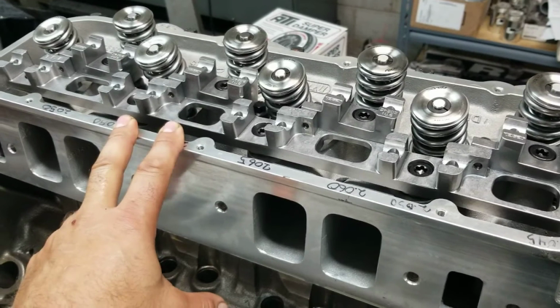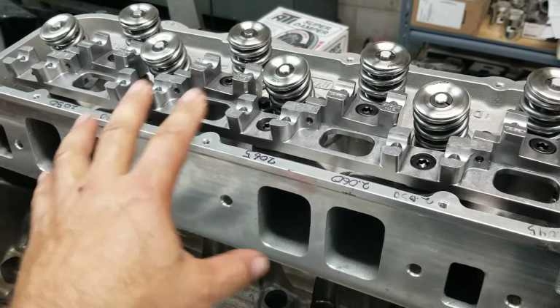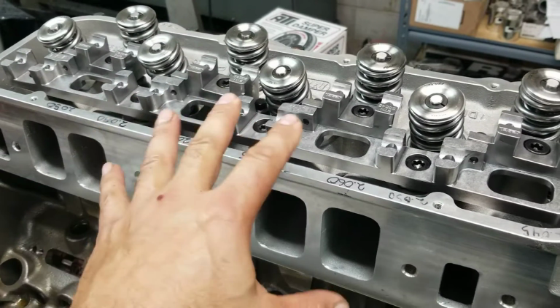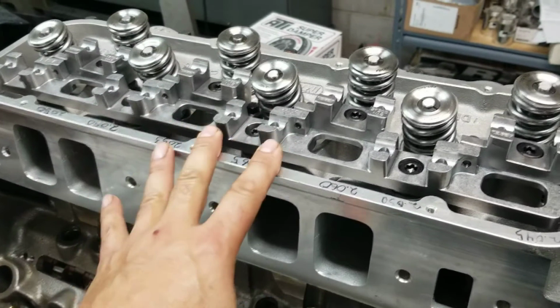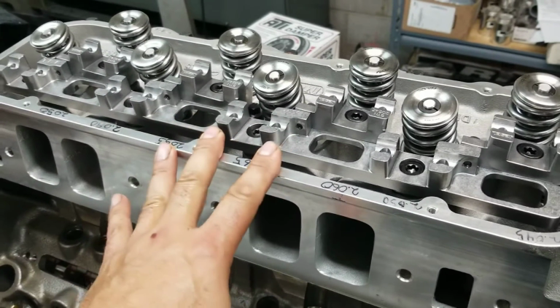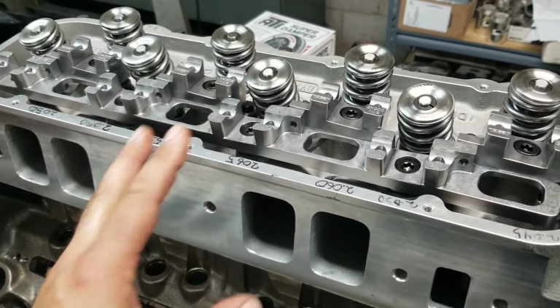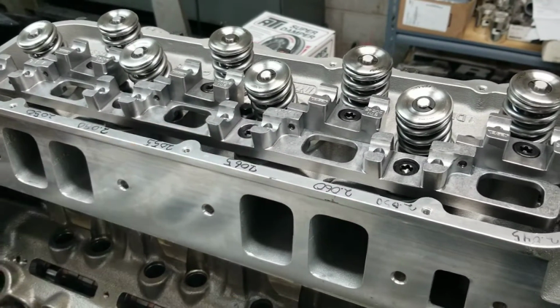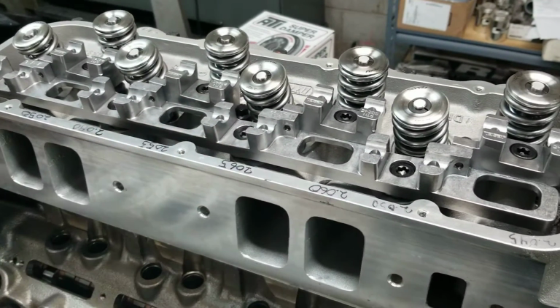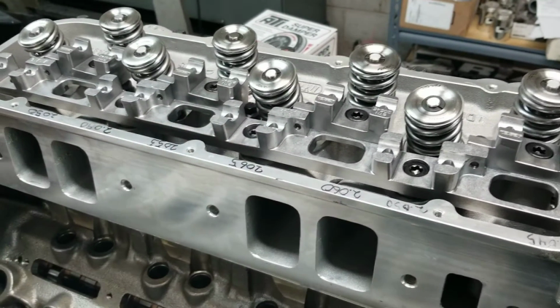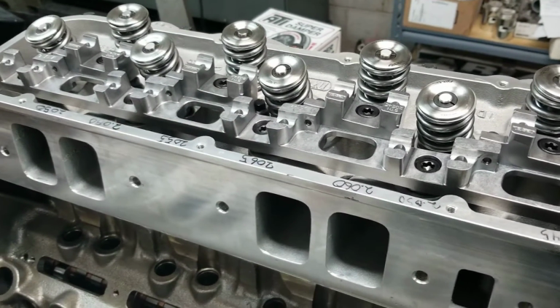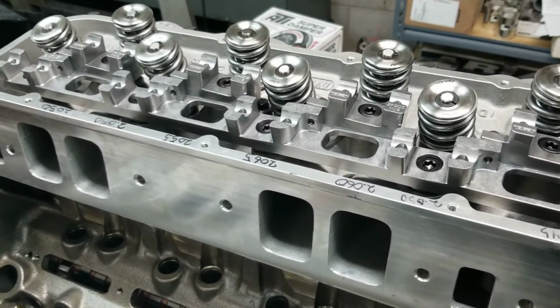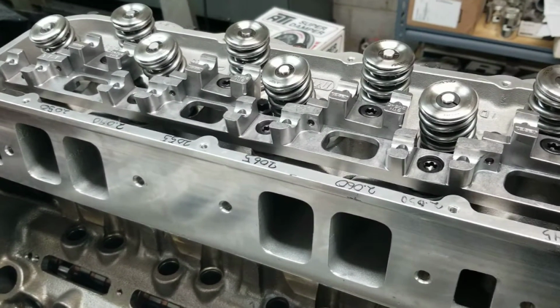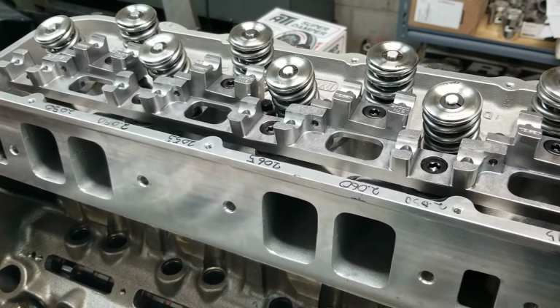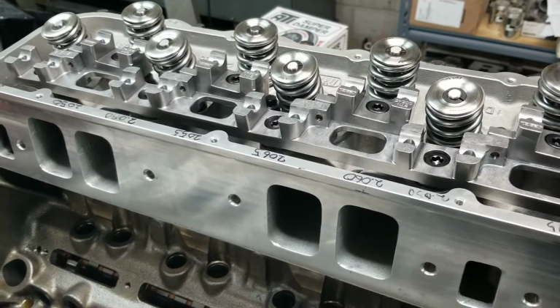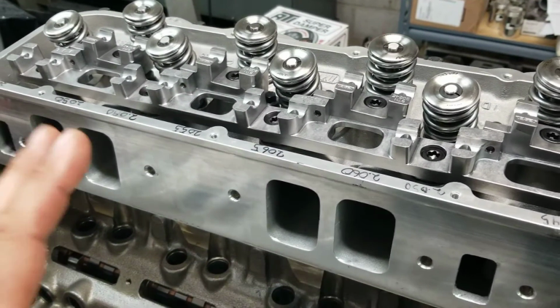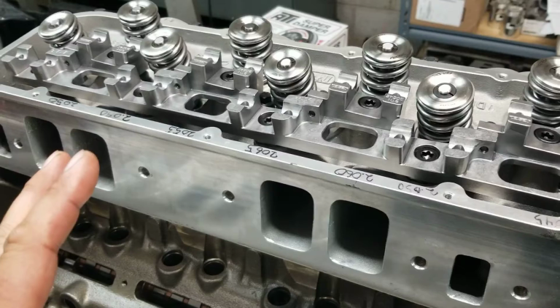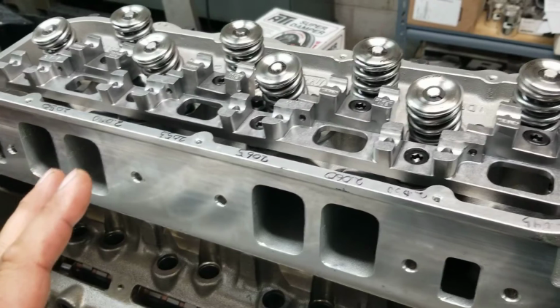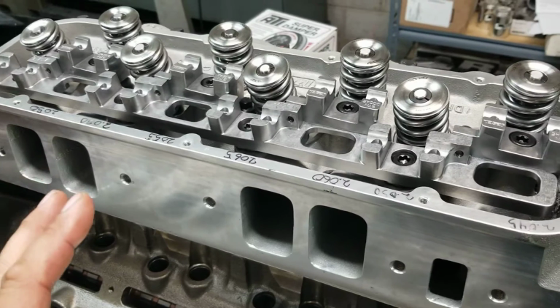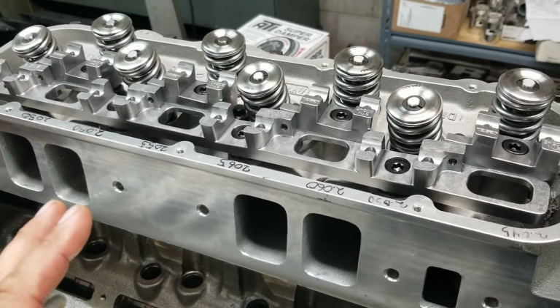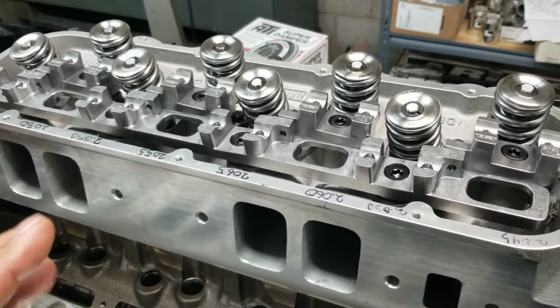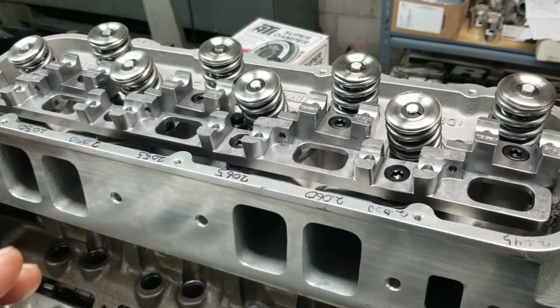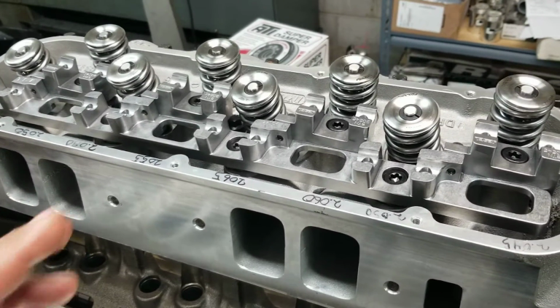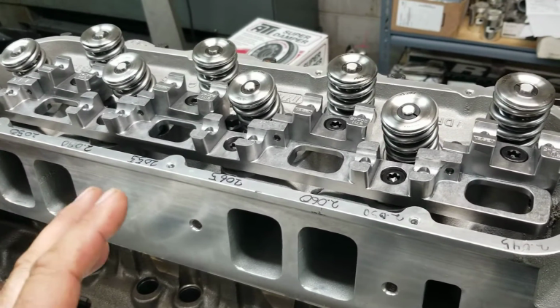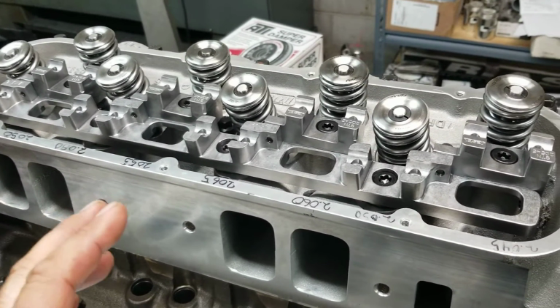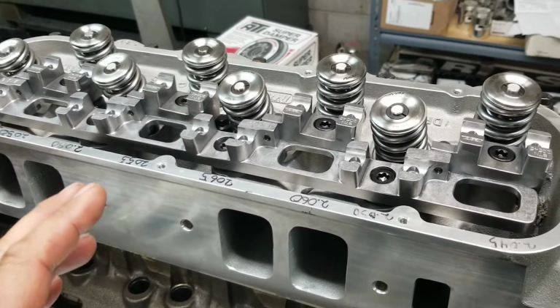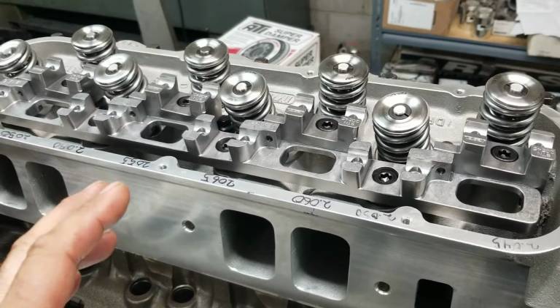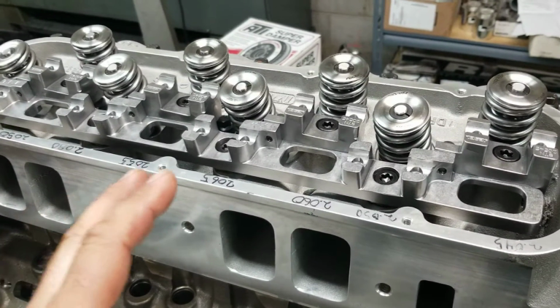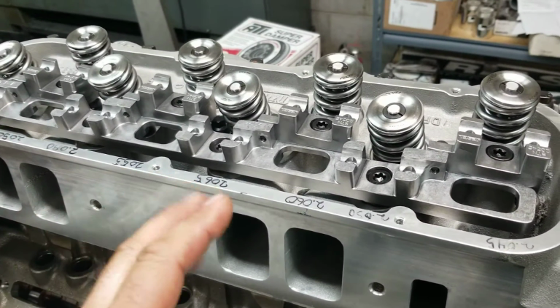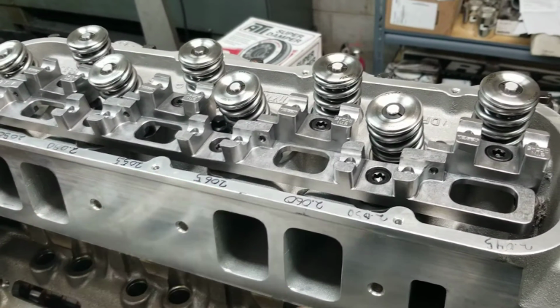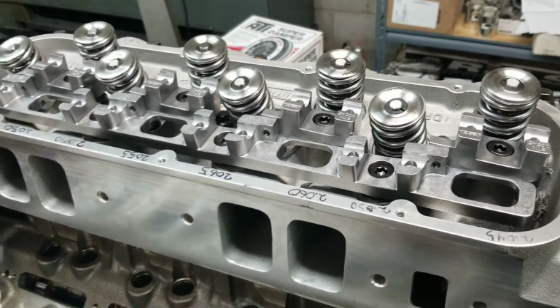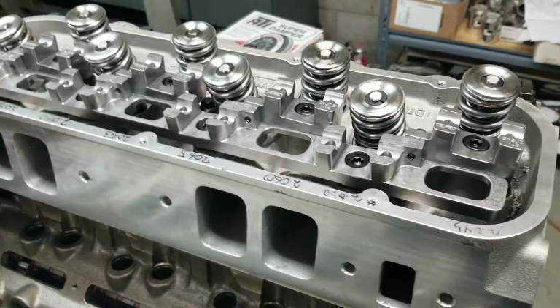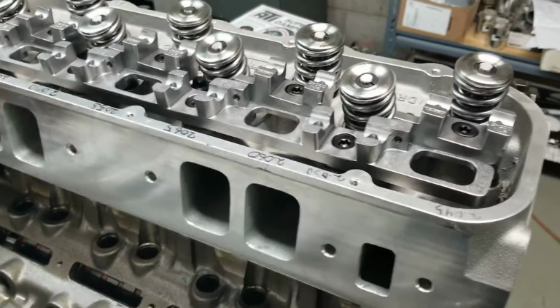The nice thing about a shaft rocker system is, one, stability, and two, that it takes a lot of weight off the valve train.